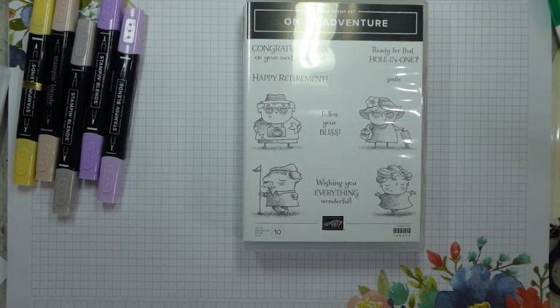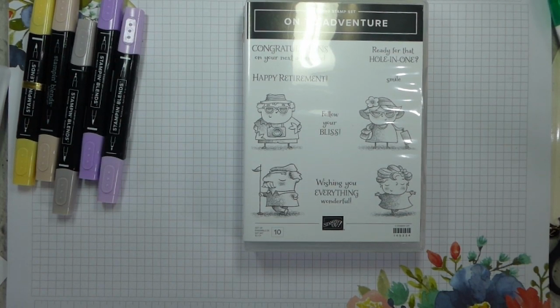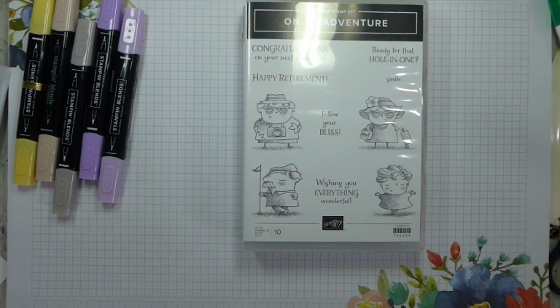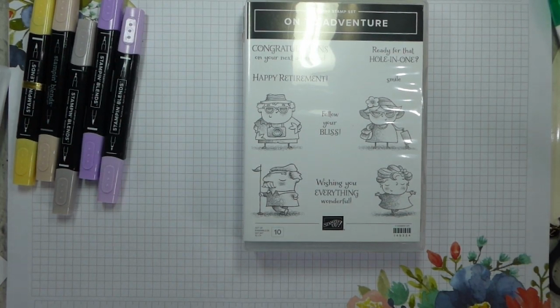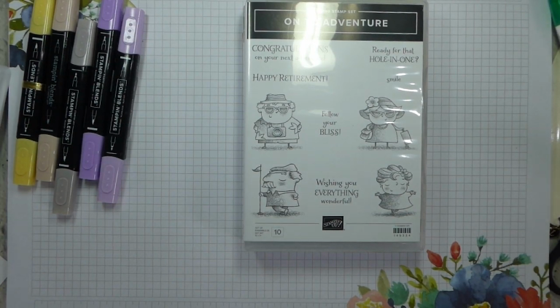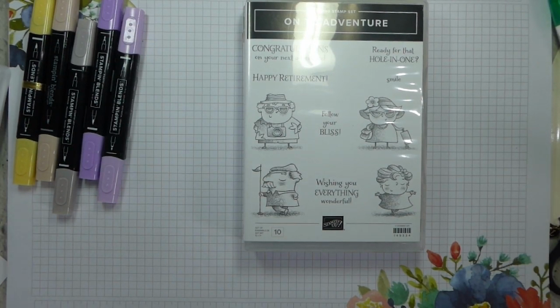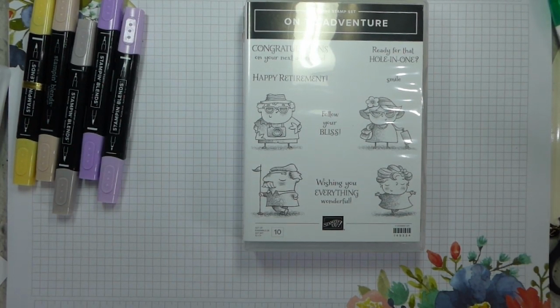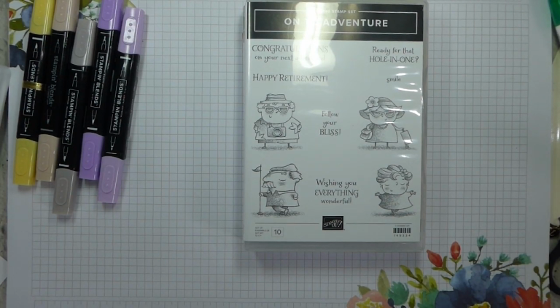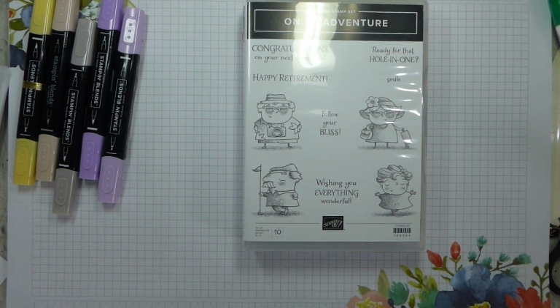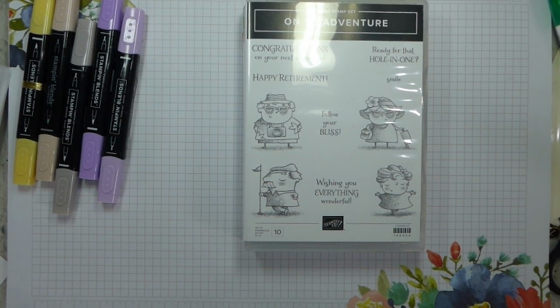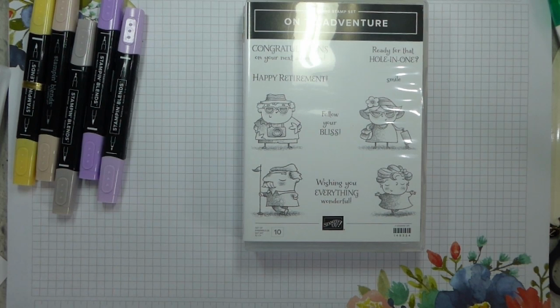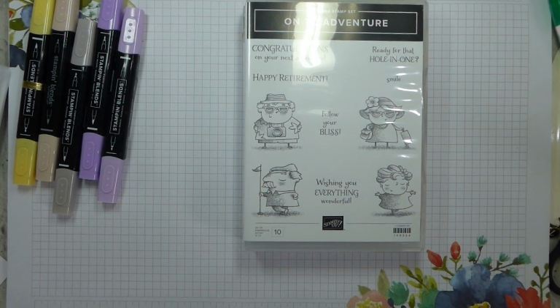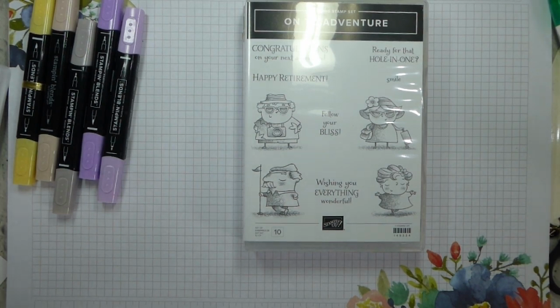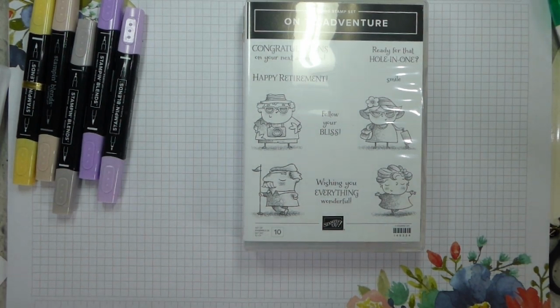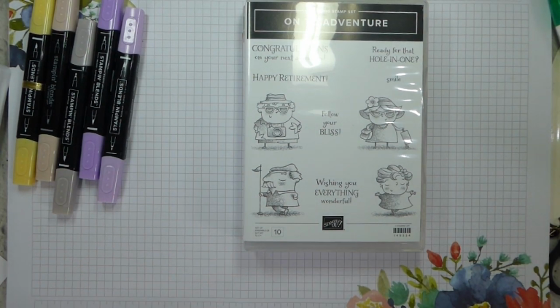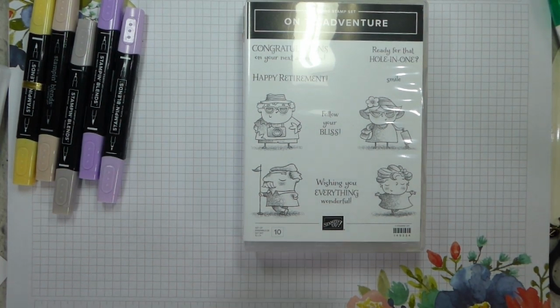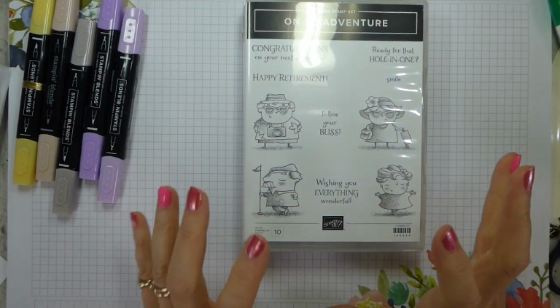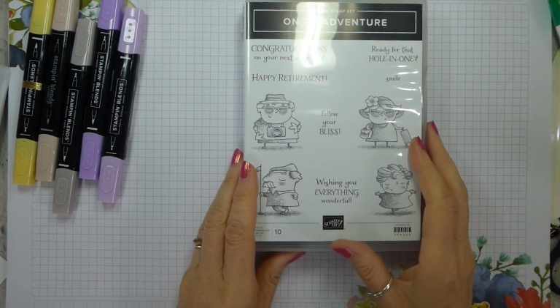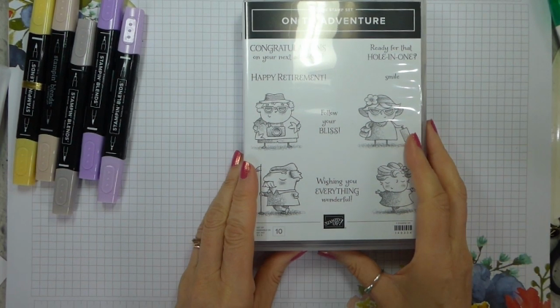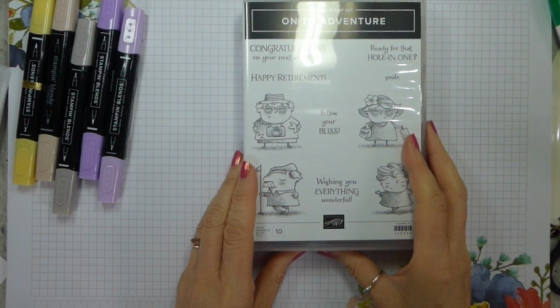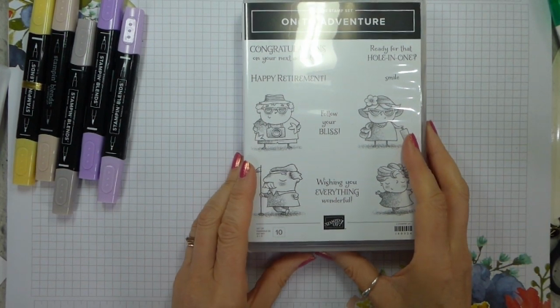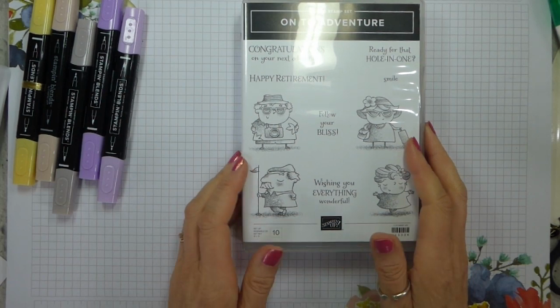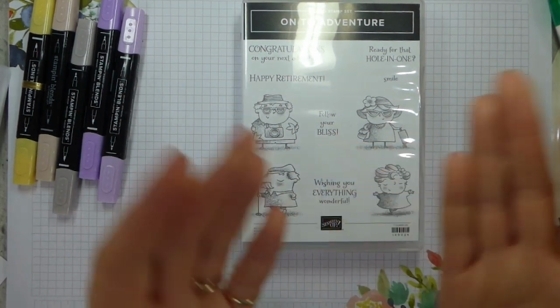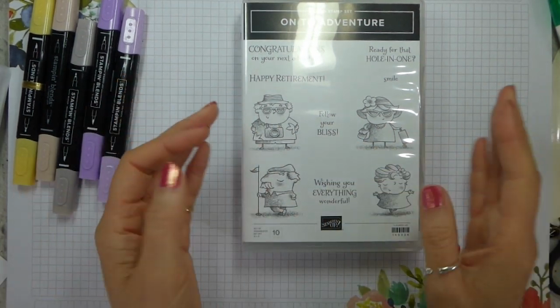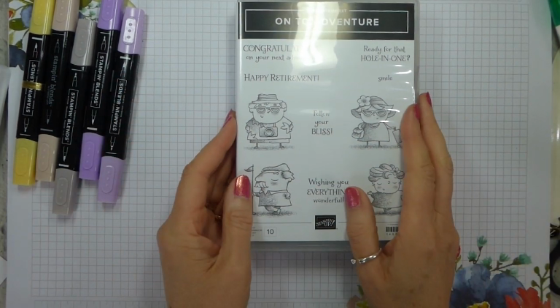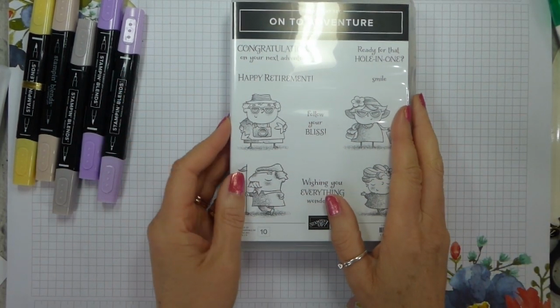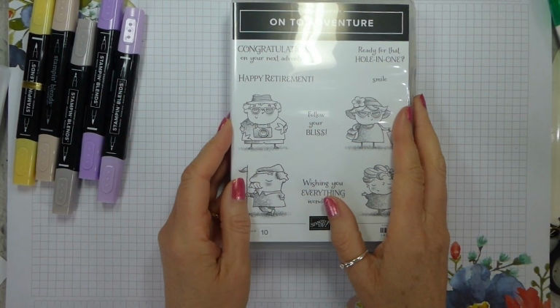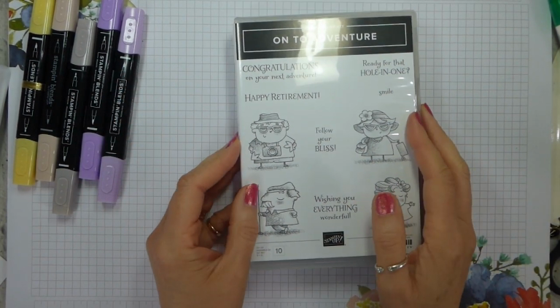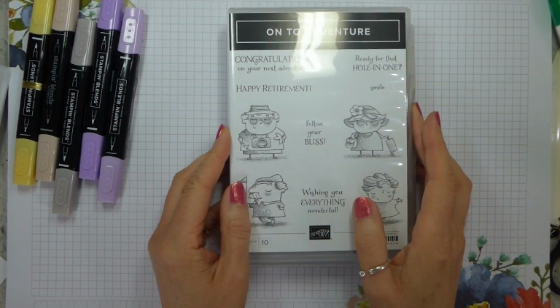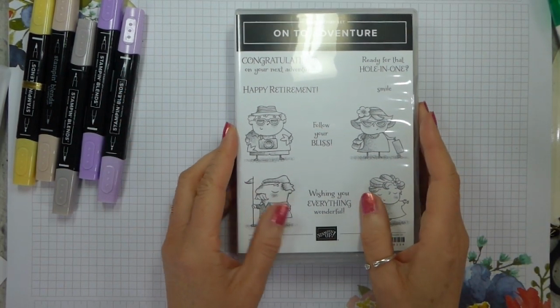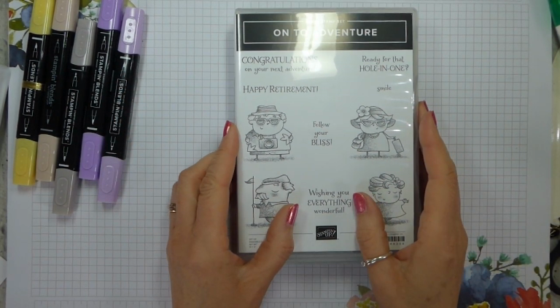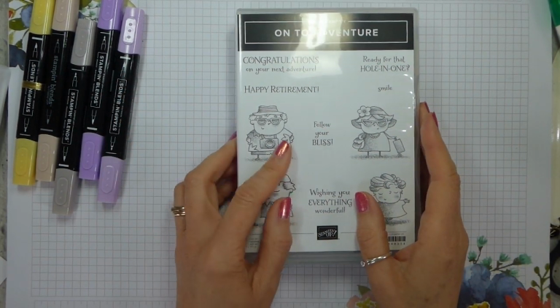Hi there, it's Liz Yule from Old Stables Crafts. I'm a UK-based independent Stampin' Up demonstrator. Thank you very much for joining me again today, or if this is your first time joining me, welcome. Thank you very much for finding me.